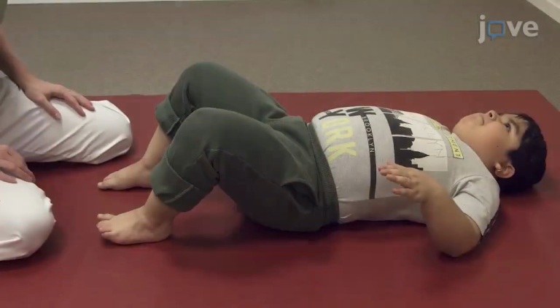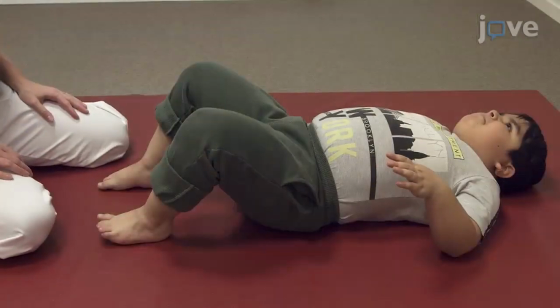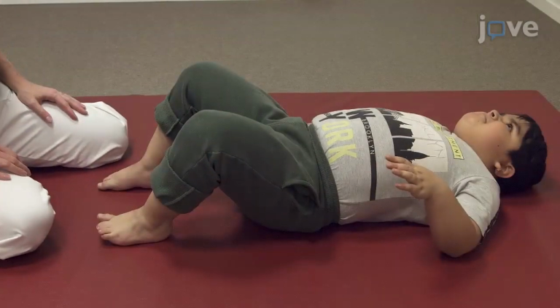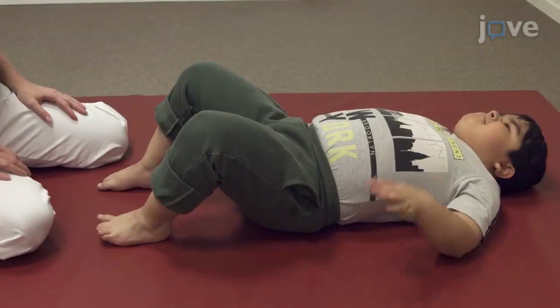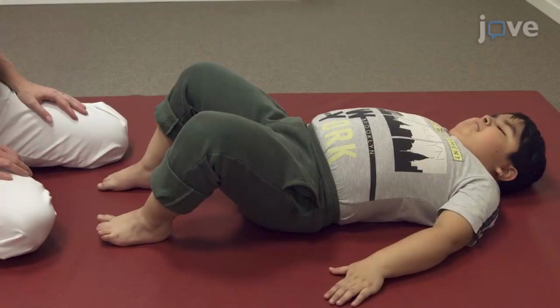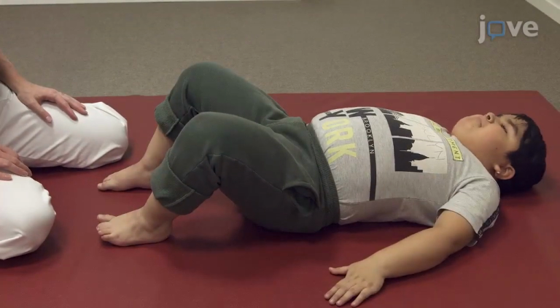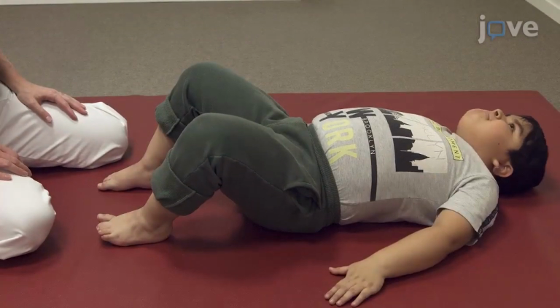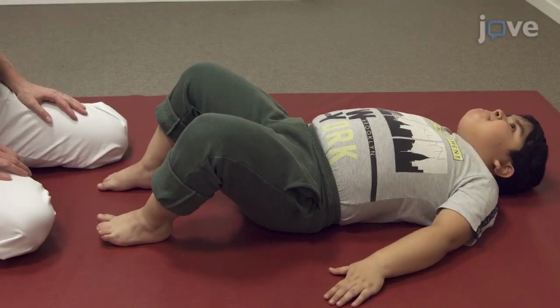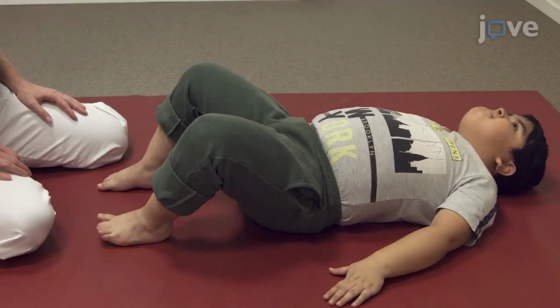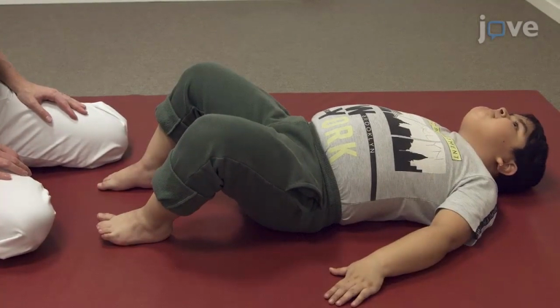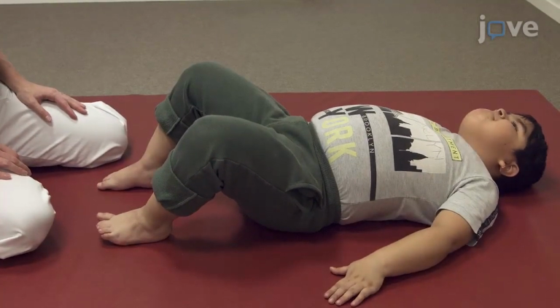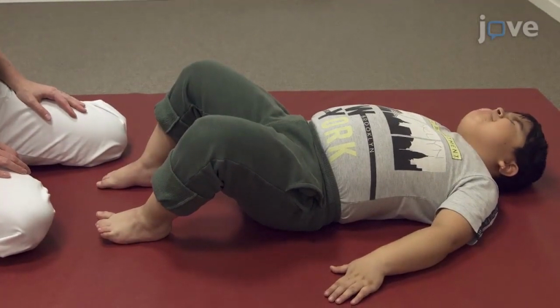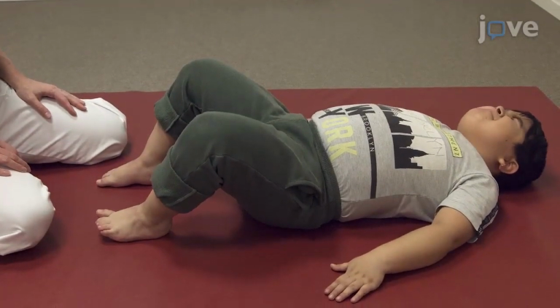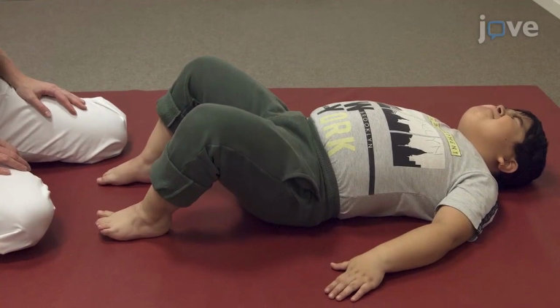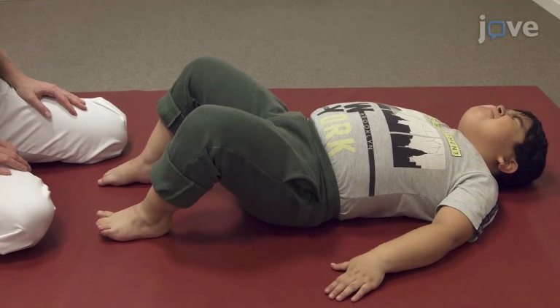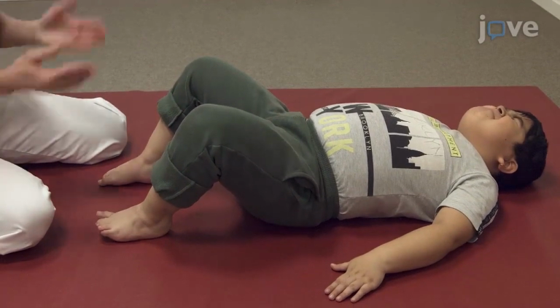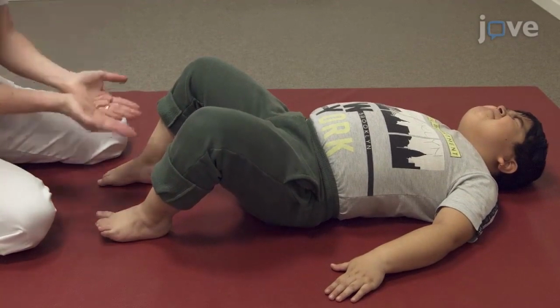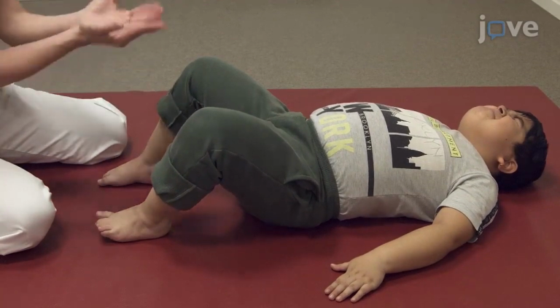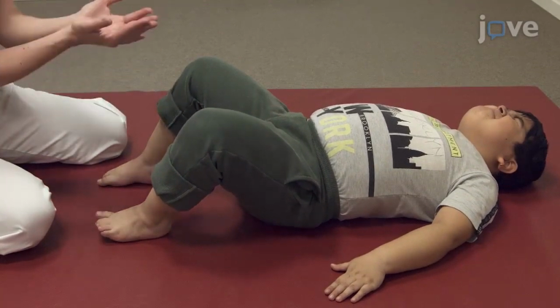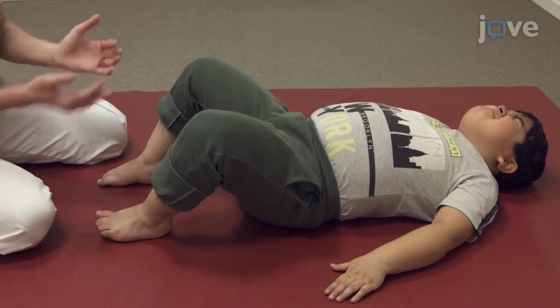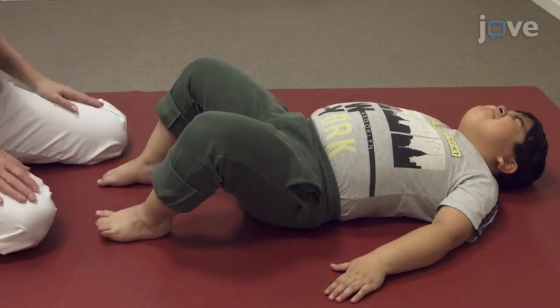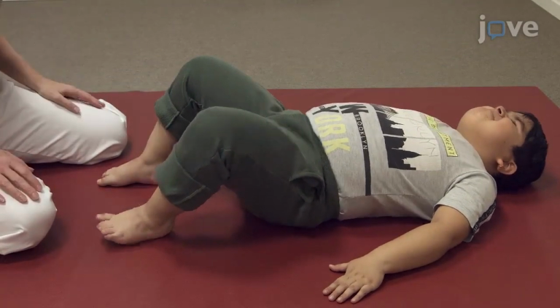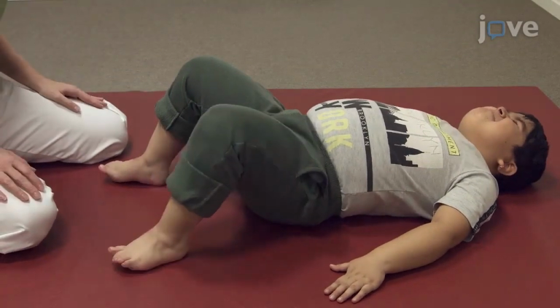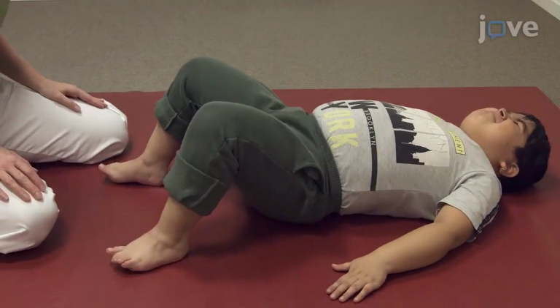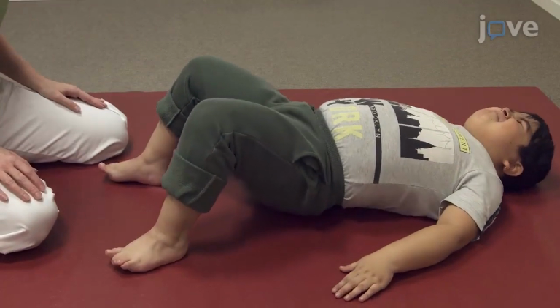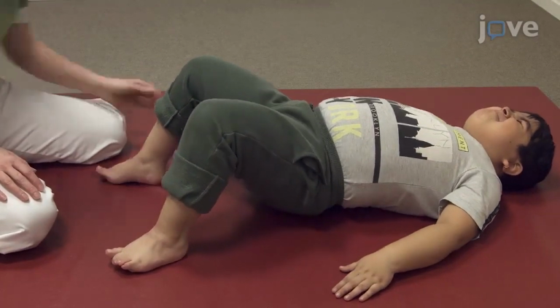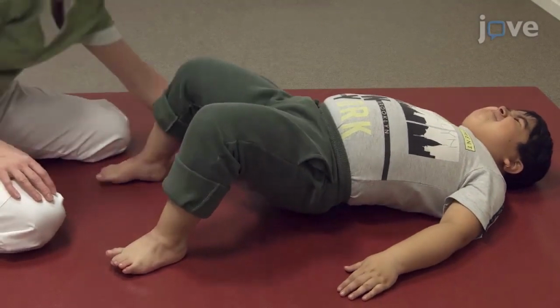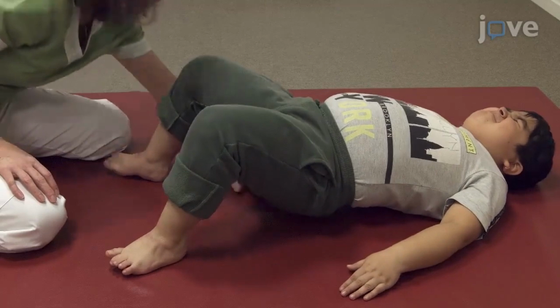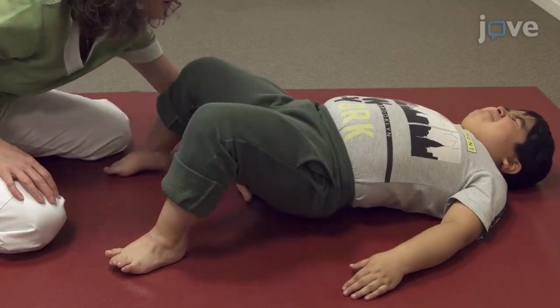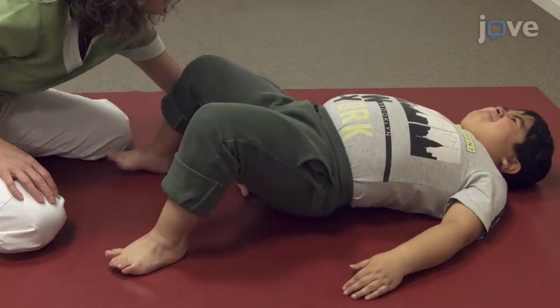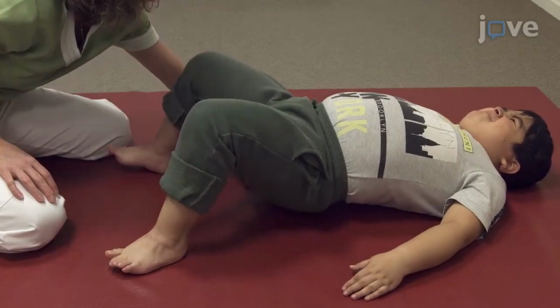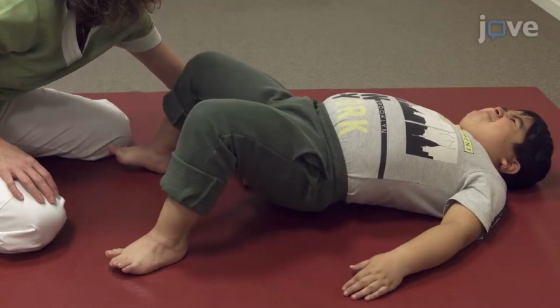Then, still lying down on his back, he should move his lower limbs half flexed, with the feet resting on the mat slightly apart. Ask him to maintain this position and raise his pelvis.